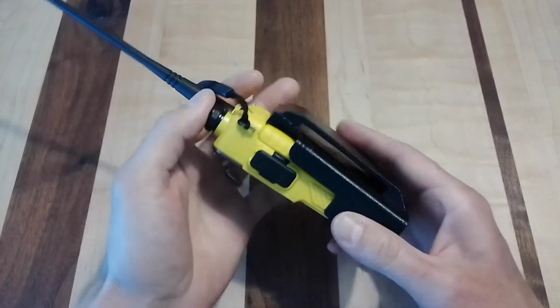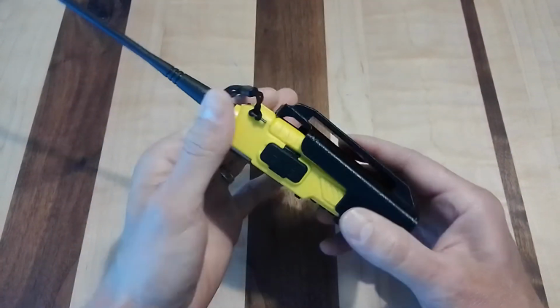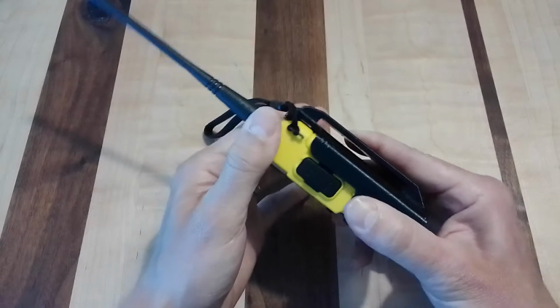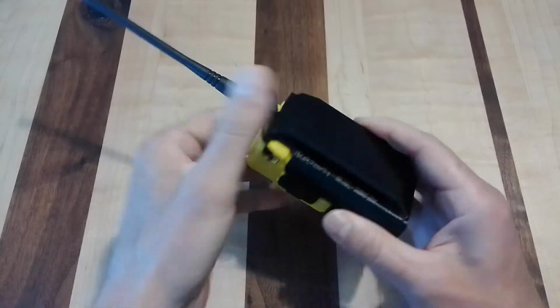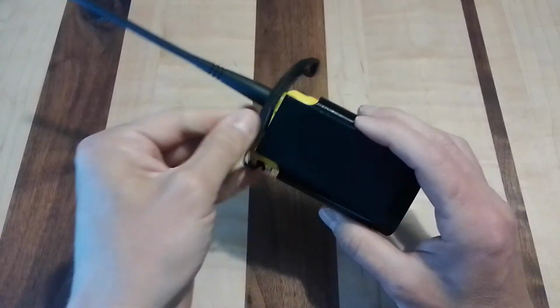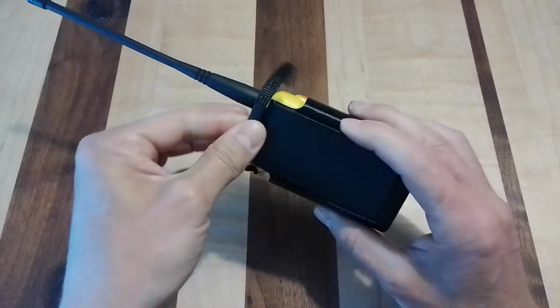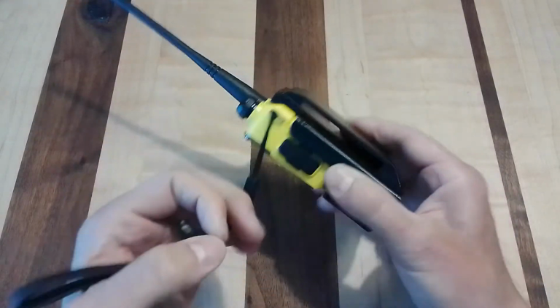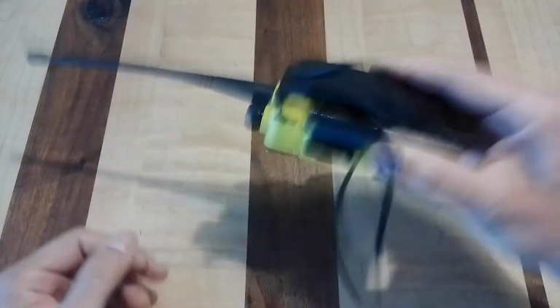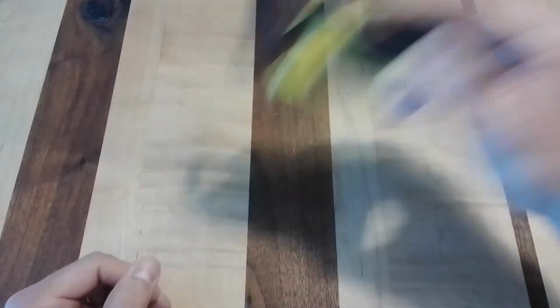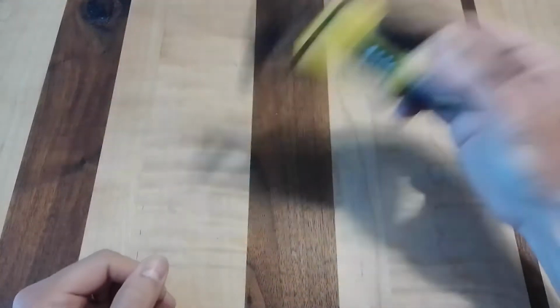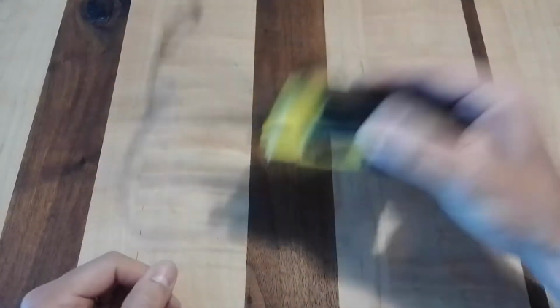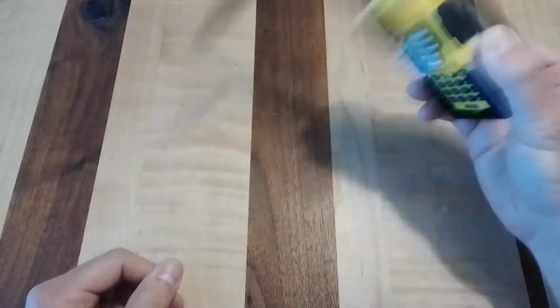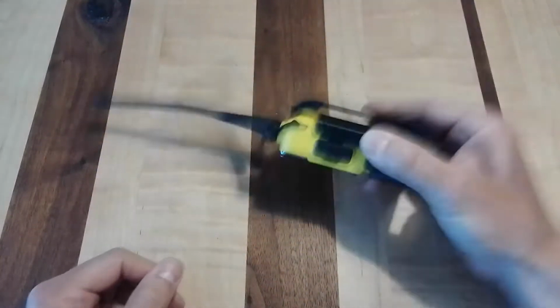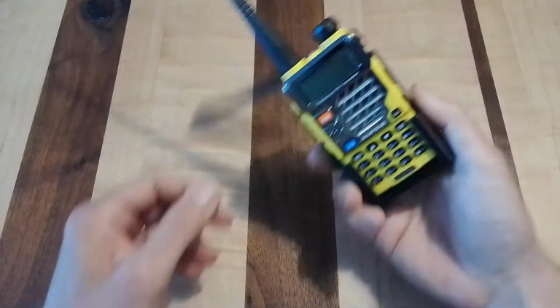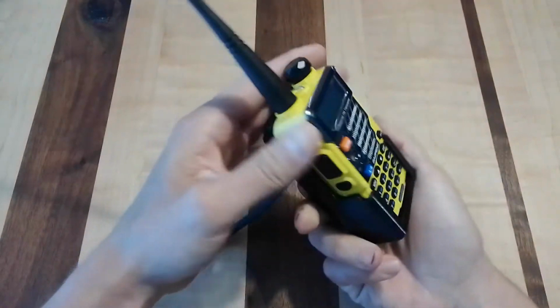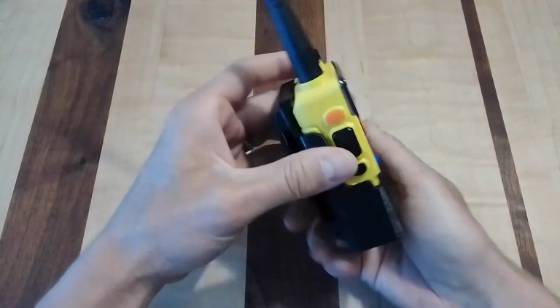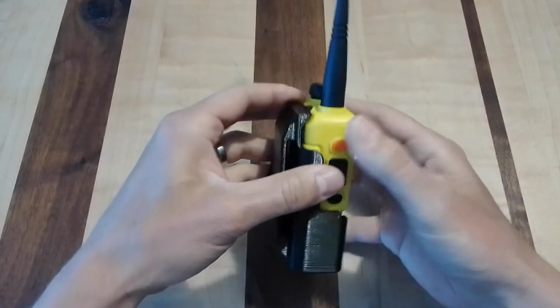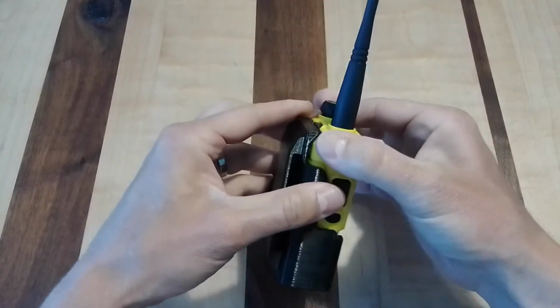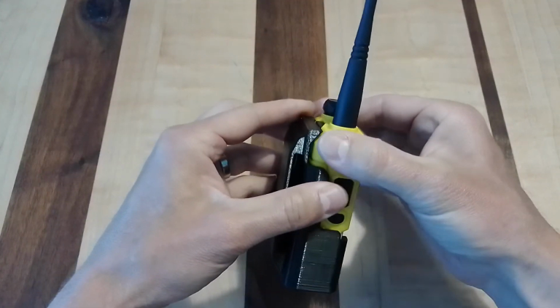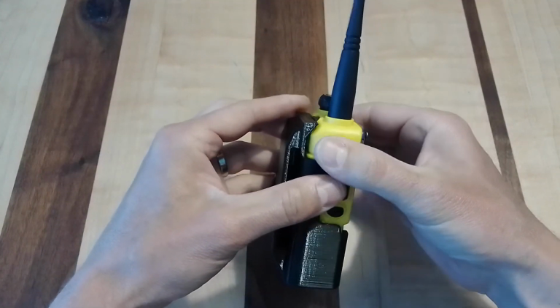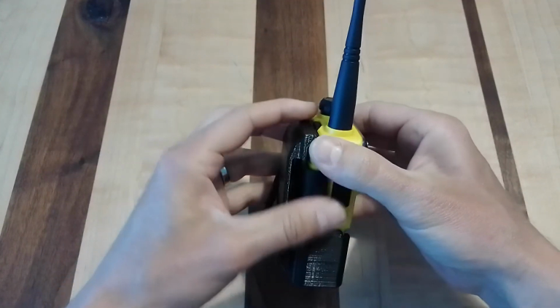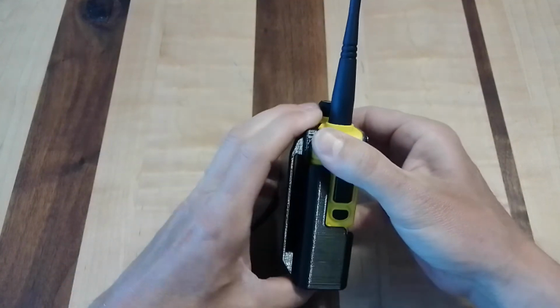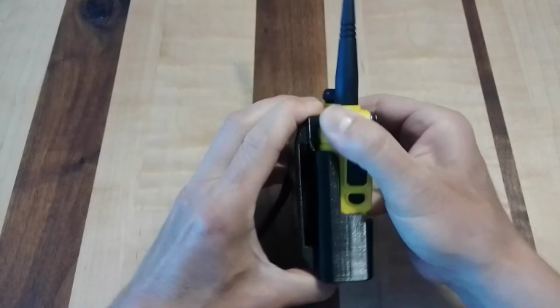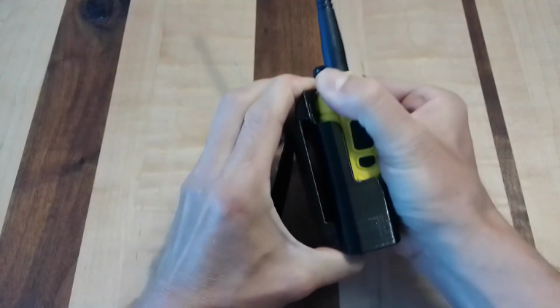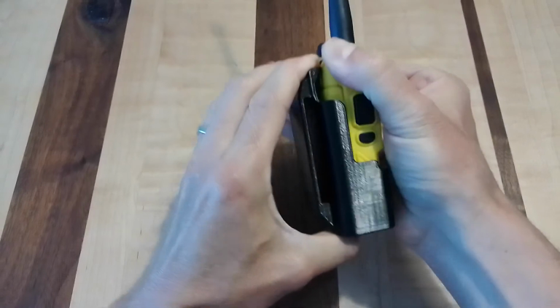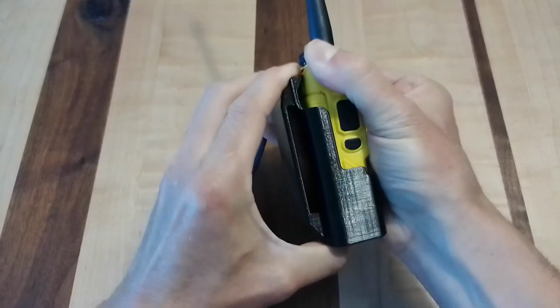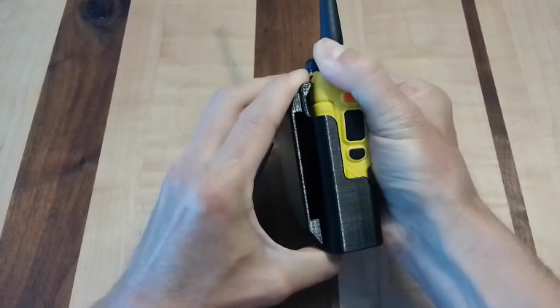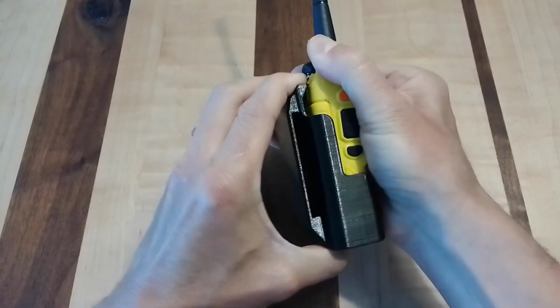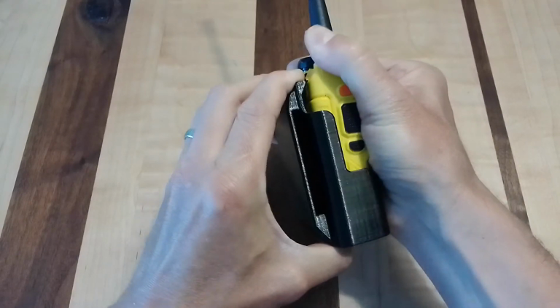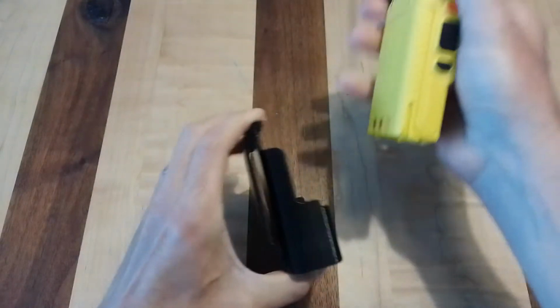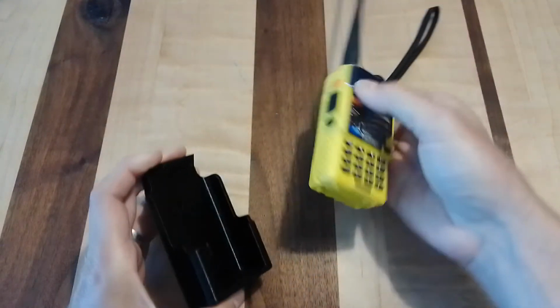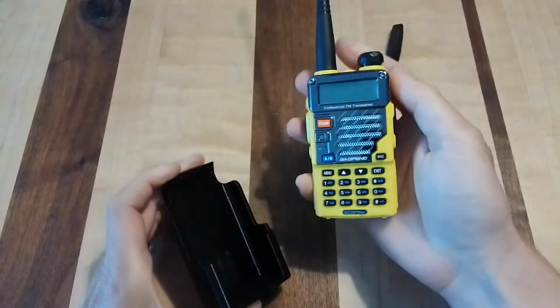You slide the radio in, it clips on, and the radio does not come out. When you want it to come out, you grab hold of the body of the radio and pull on it, and it comes out.